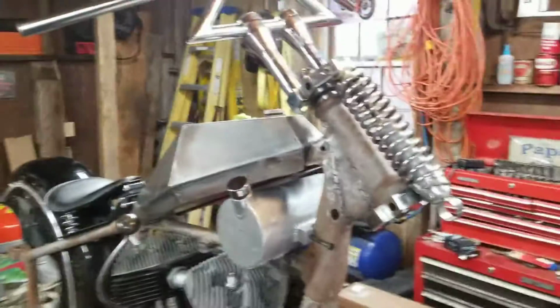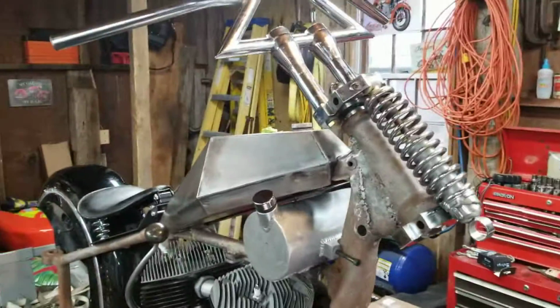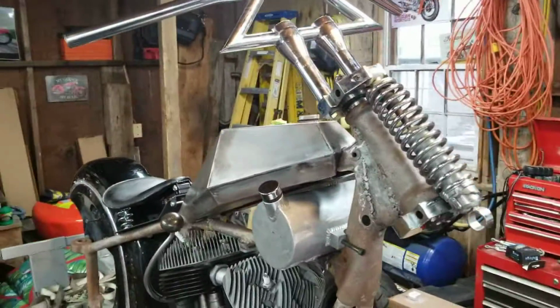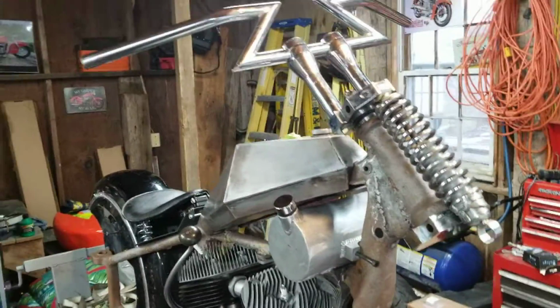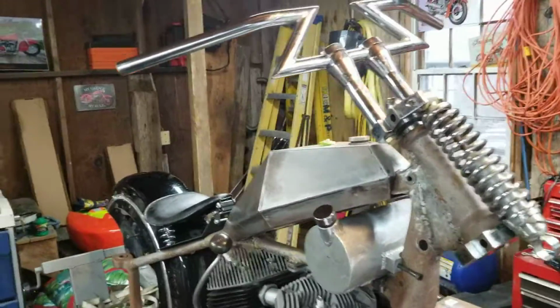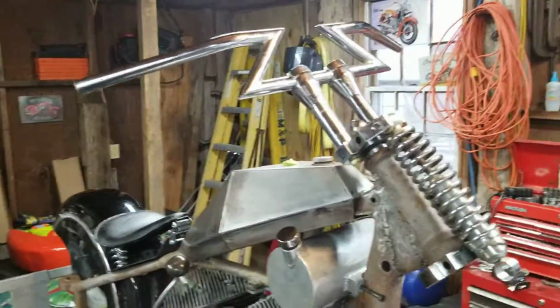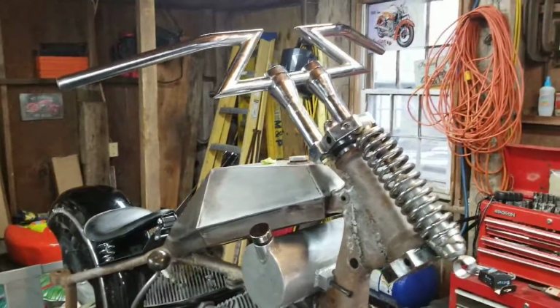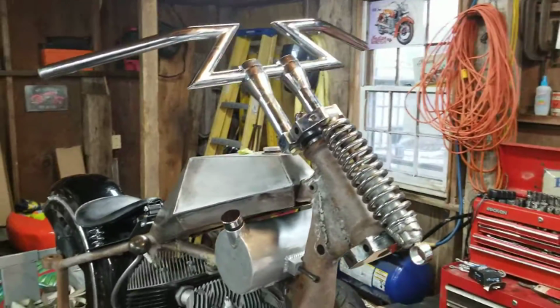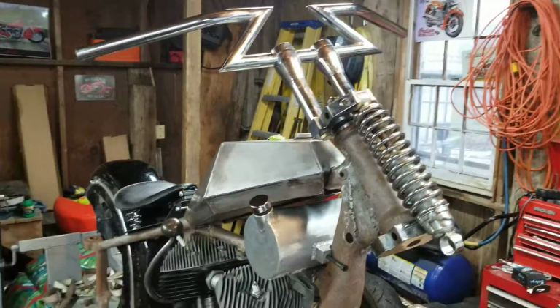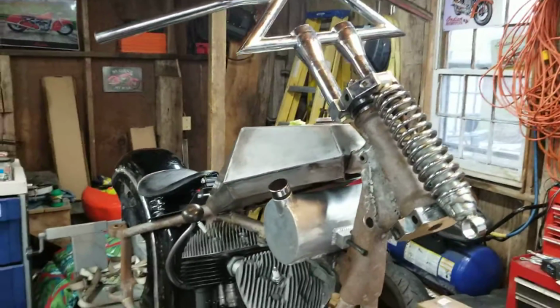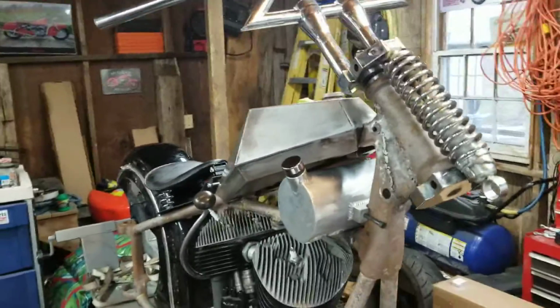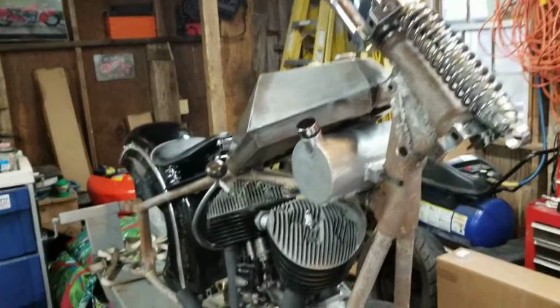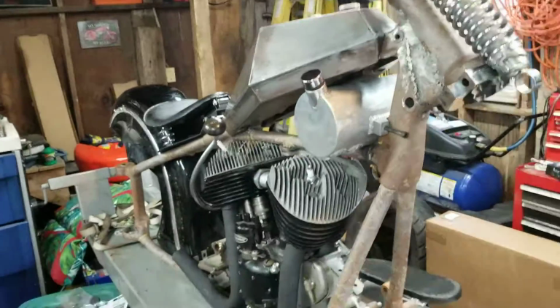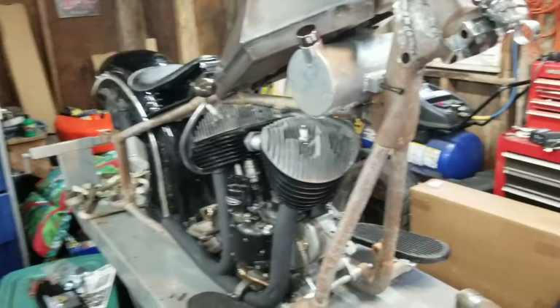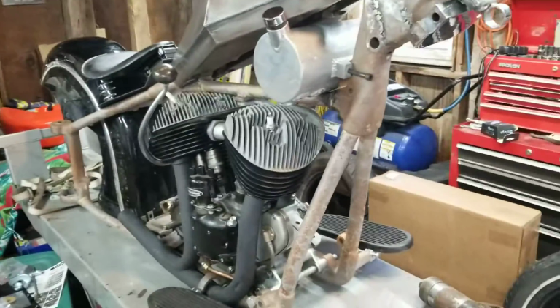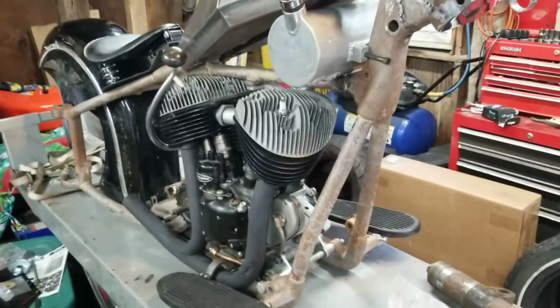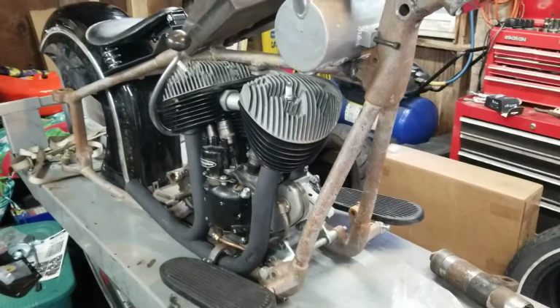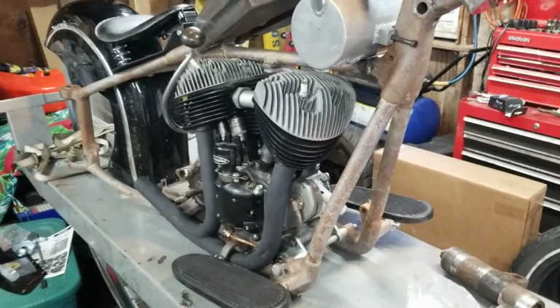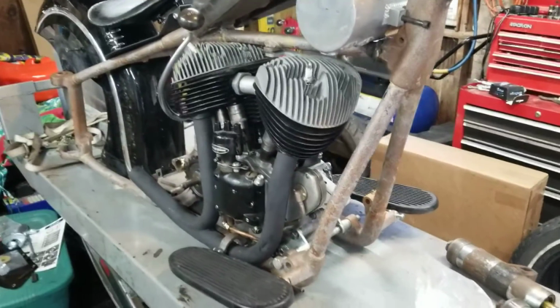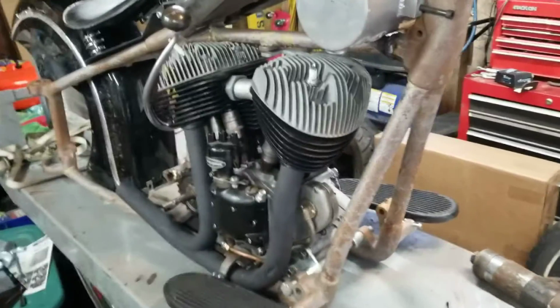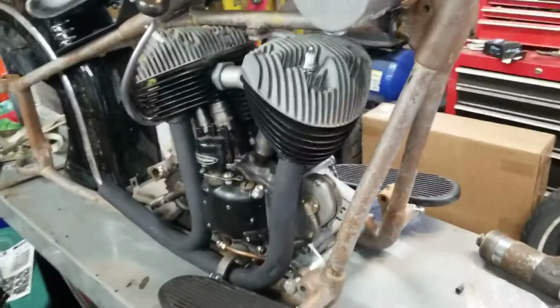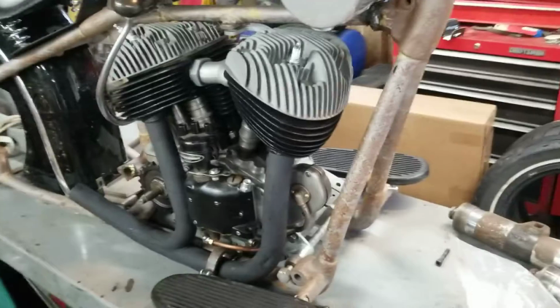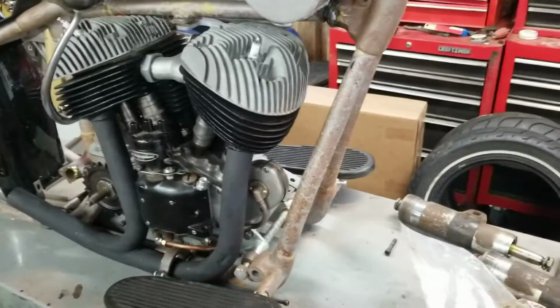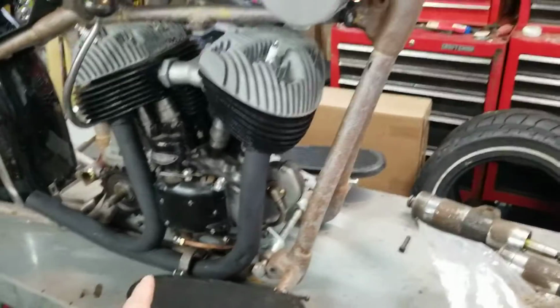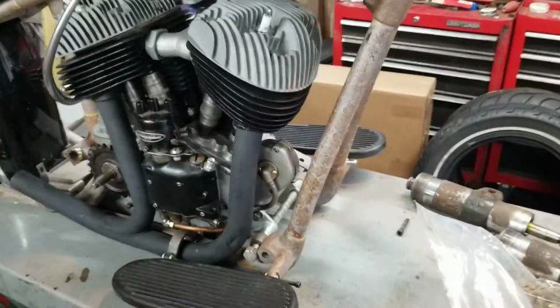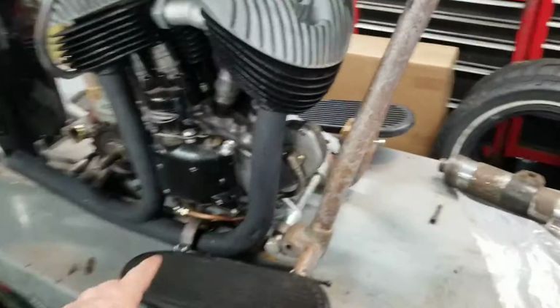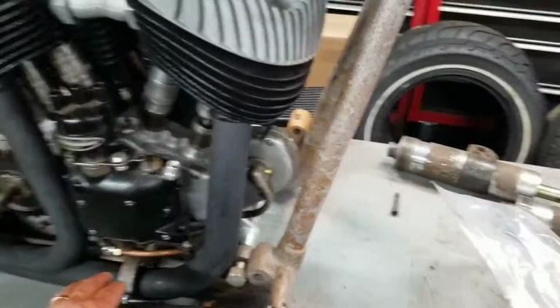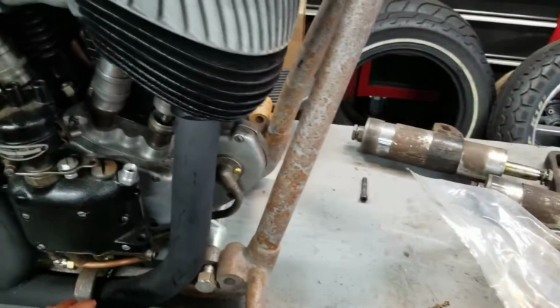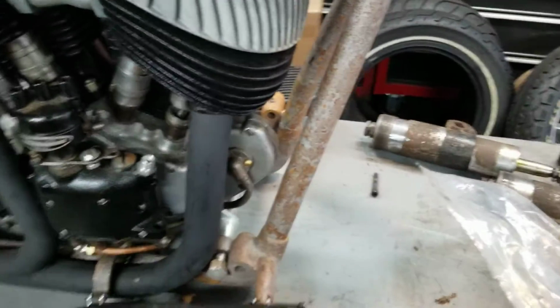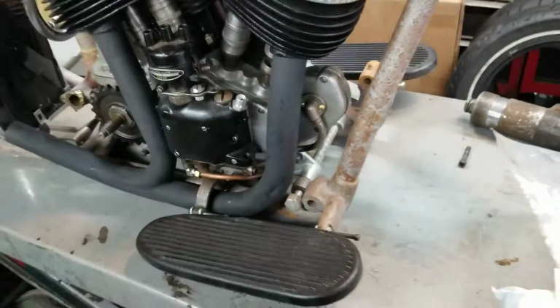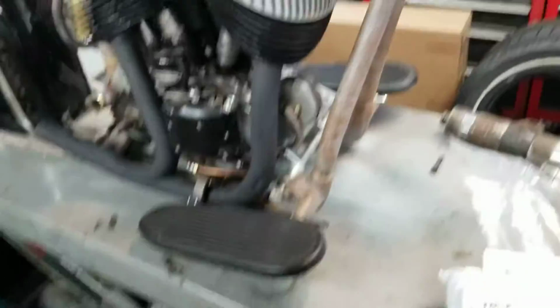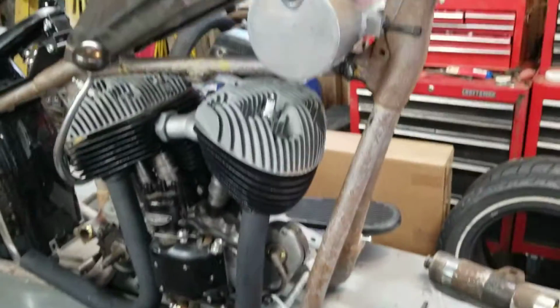Many people have been asking me what's the latest on the Indian project, and a lot of it was just put on hold with the other work that I had to do all summer long. We got the floorboard mounts in place — they're welded on.